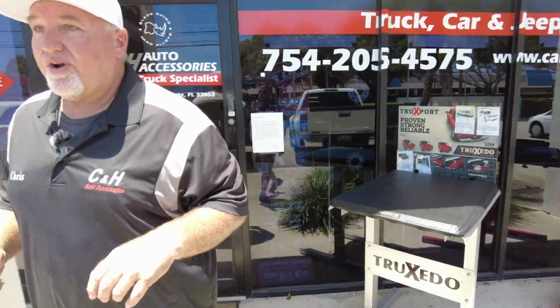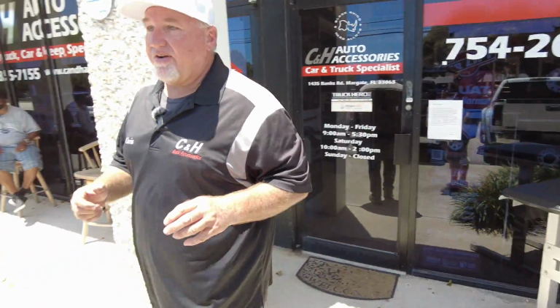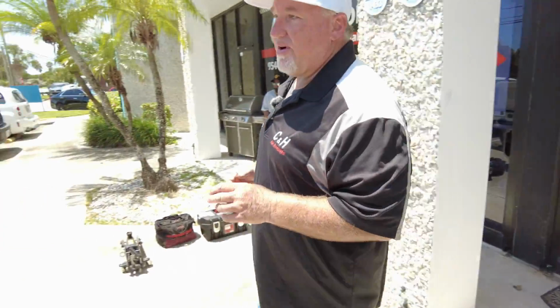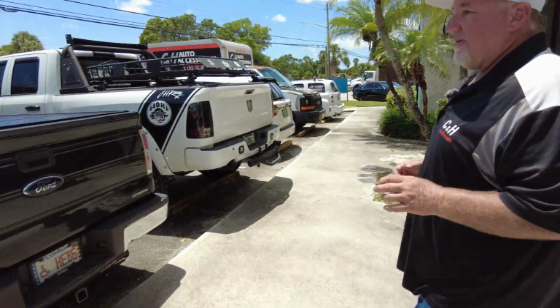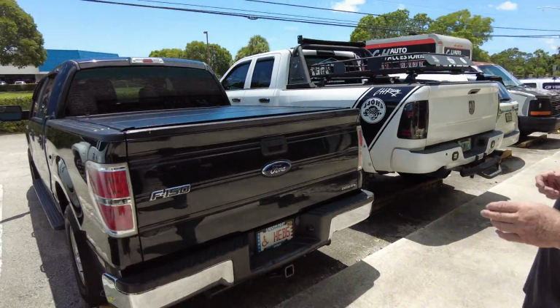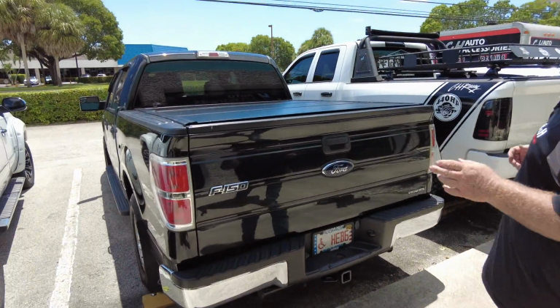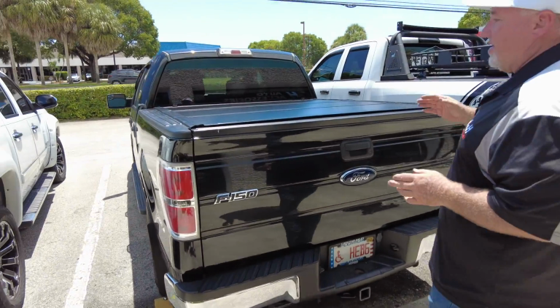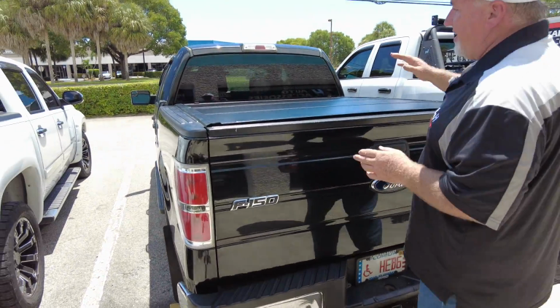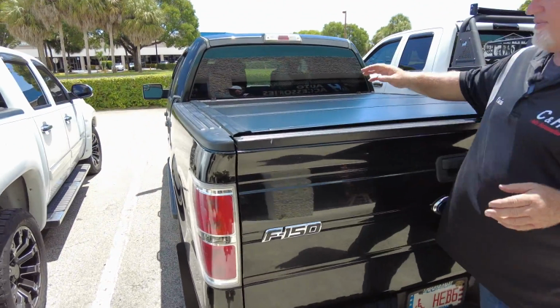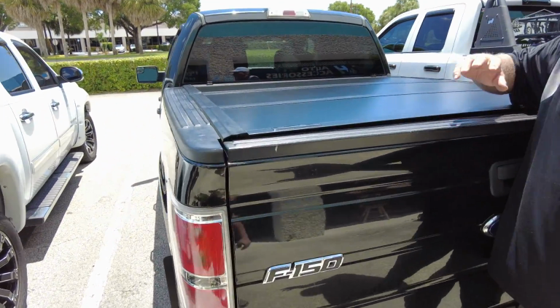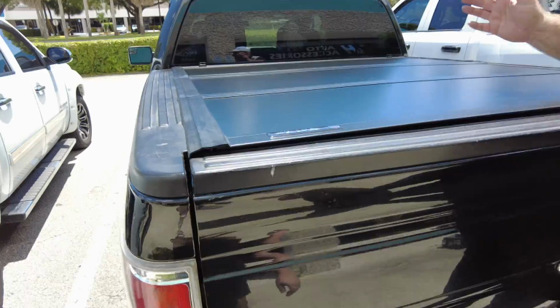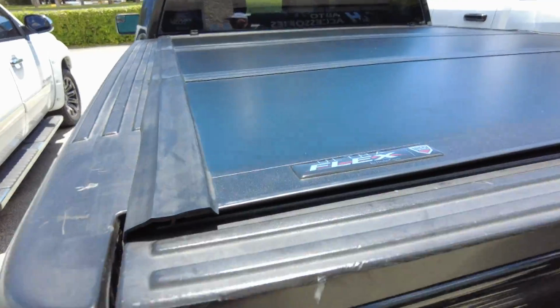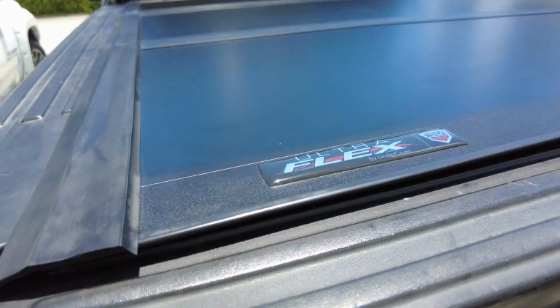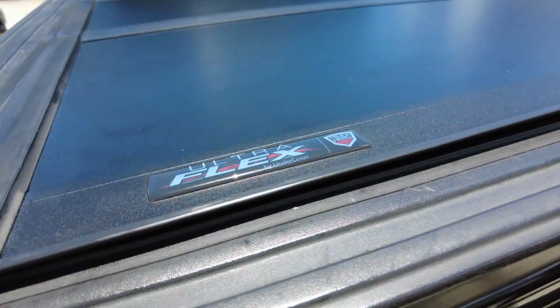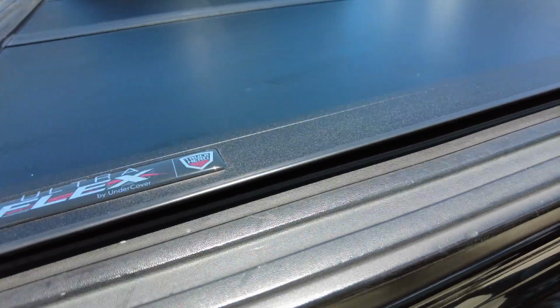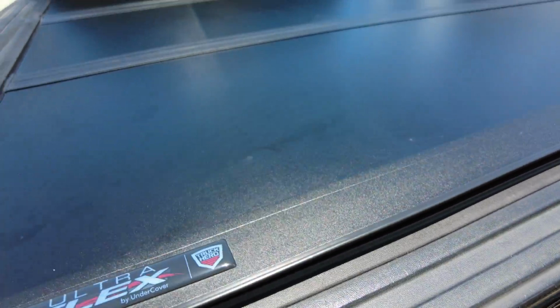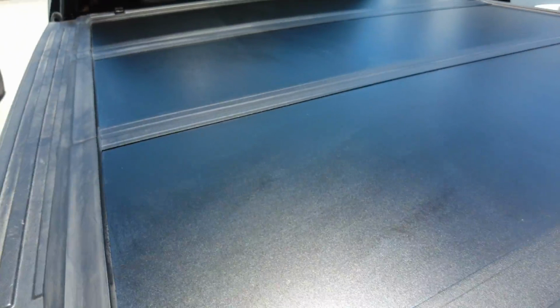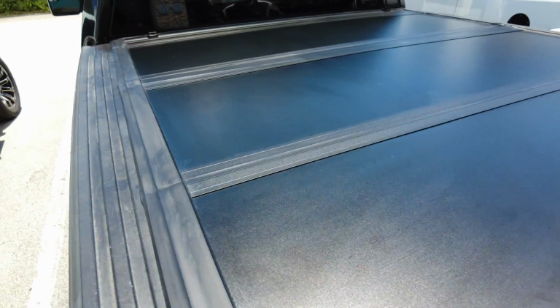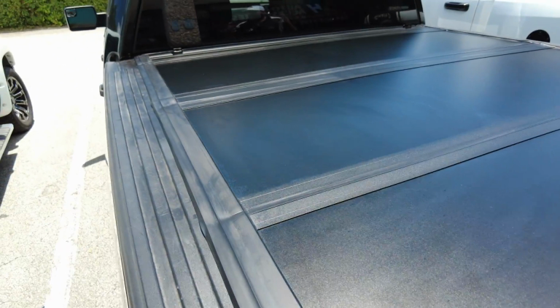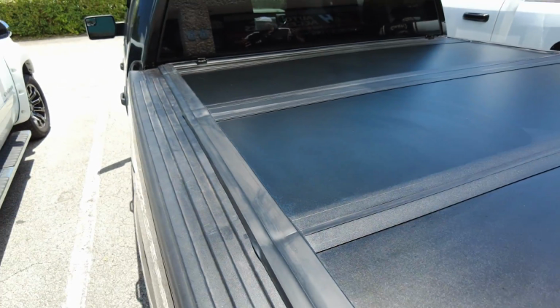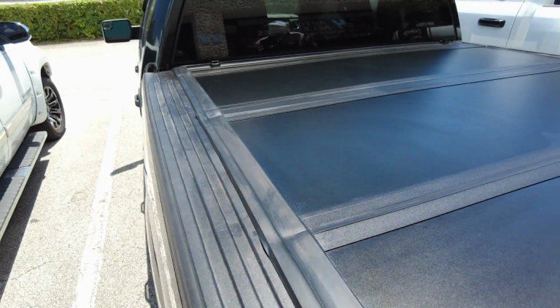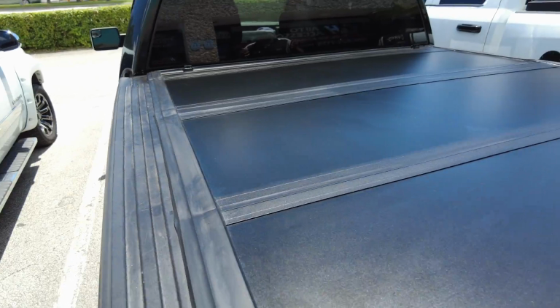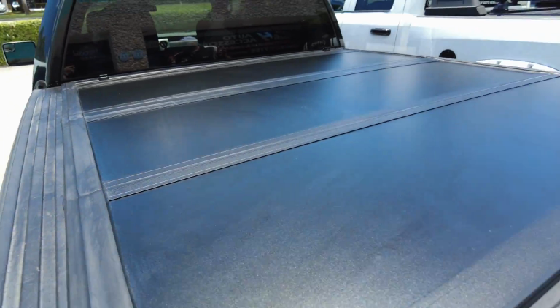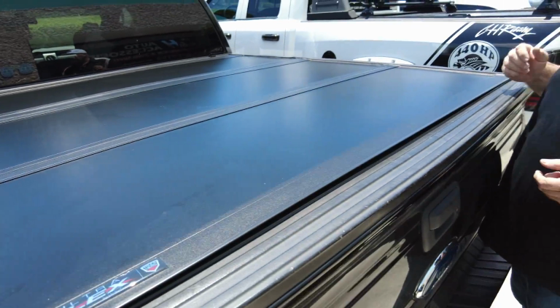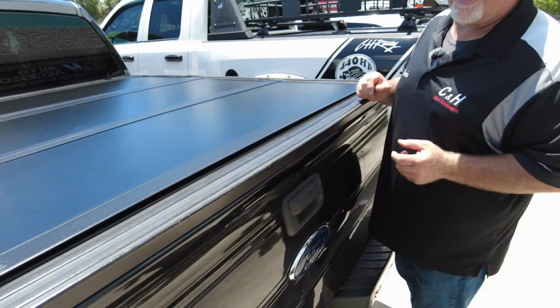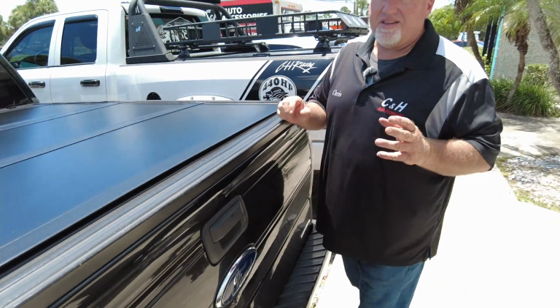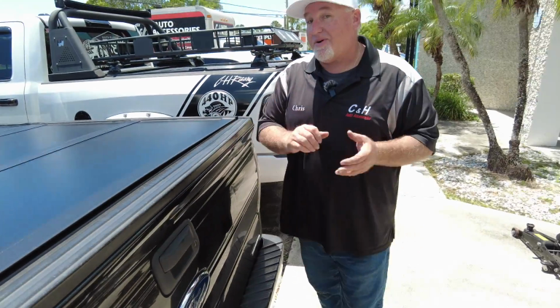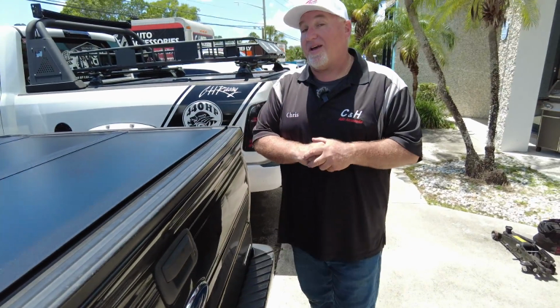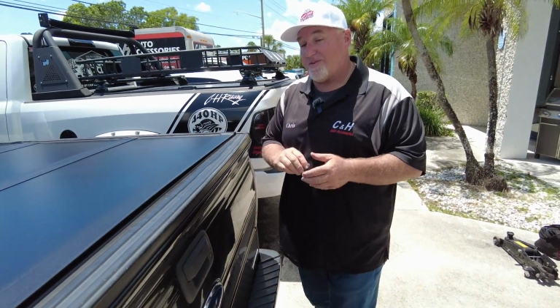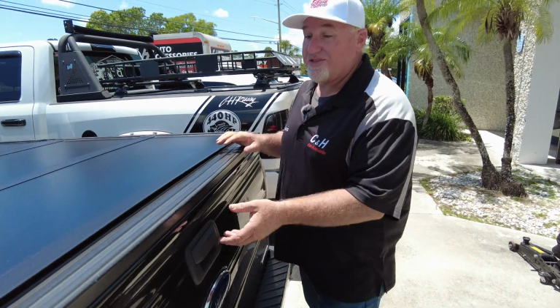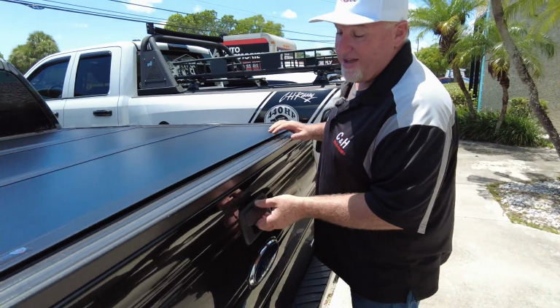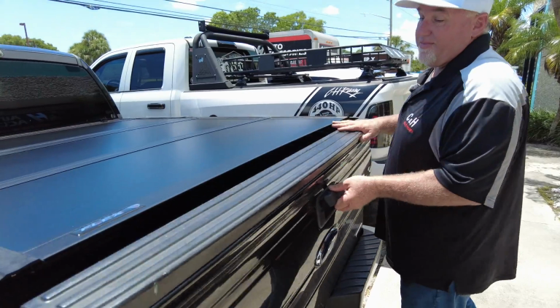What we have here is a Ford F-150 that we installed an Undercover Ultraflex. We've done lots of videos with the Ultraflex, and it is one of the better covers we sell, with a five-year manufacturer warranty. Now, that's the part that I'm not talking about. Let's go into the thing that I am talking about.